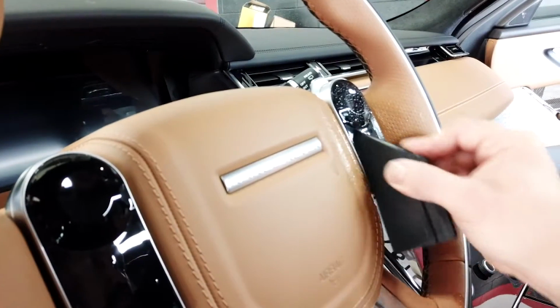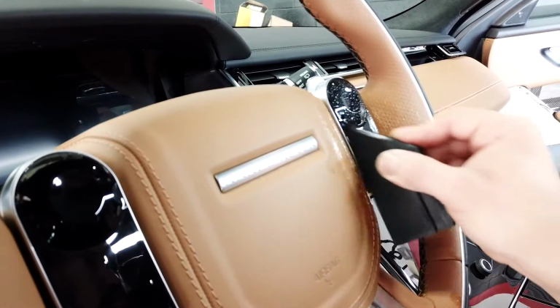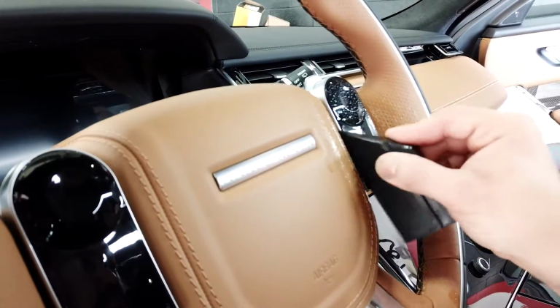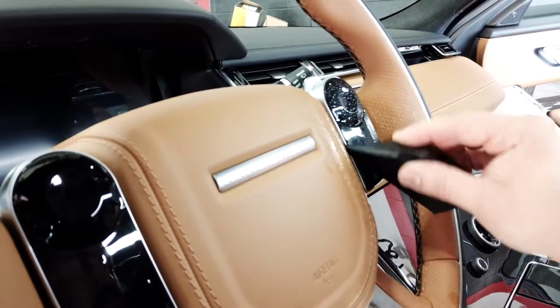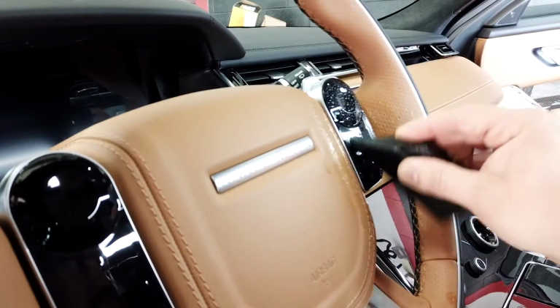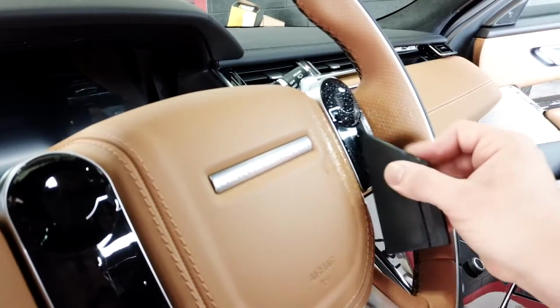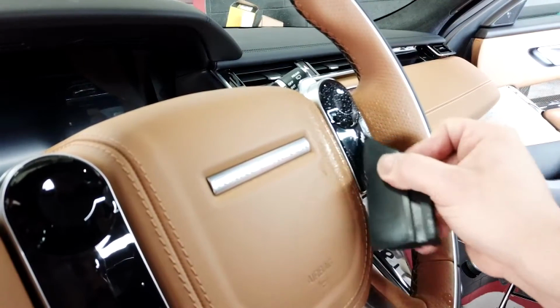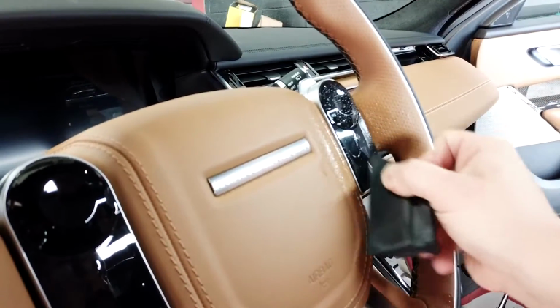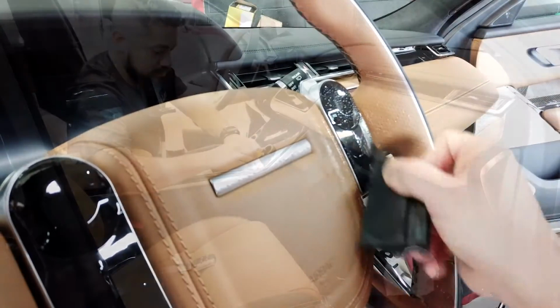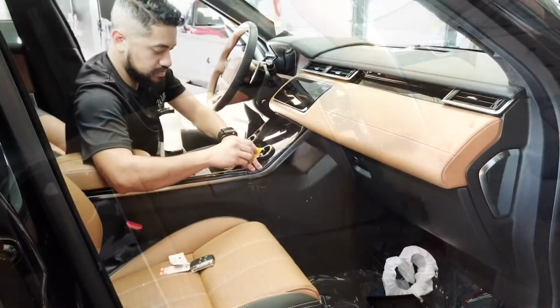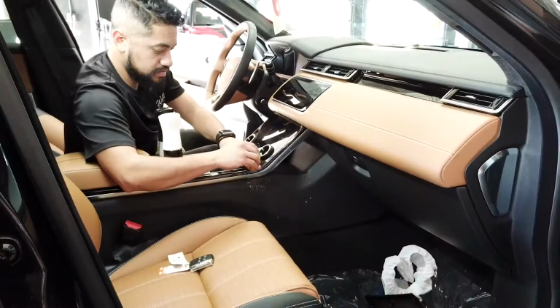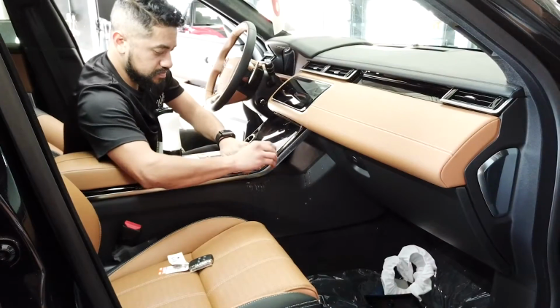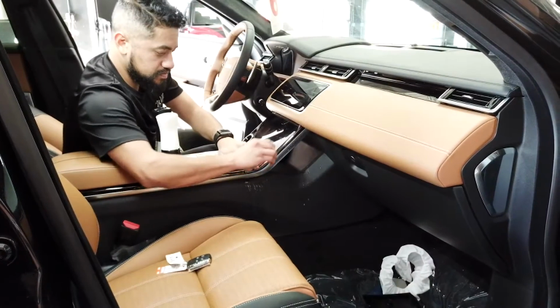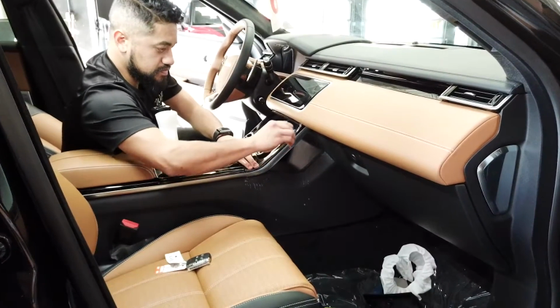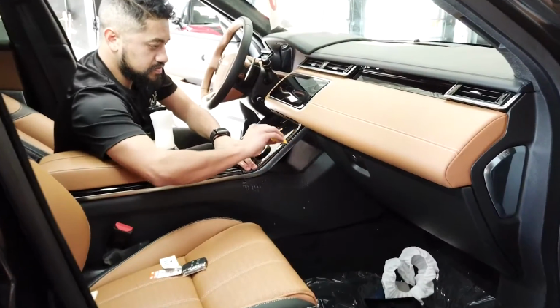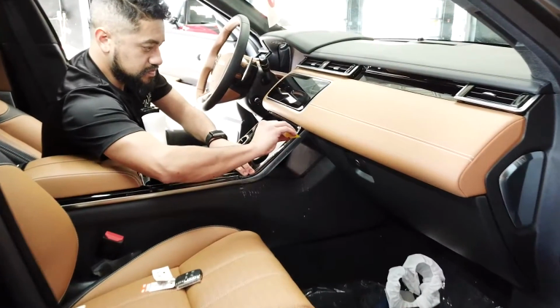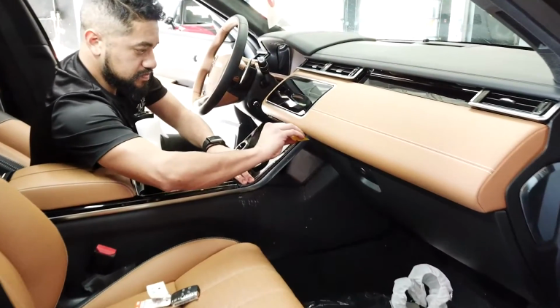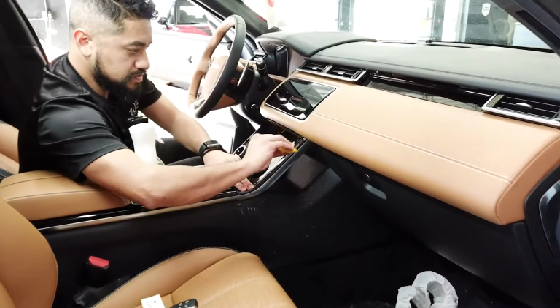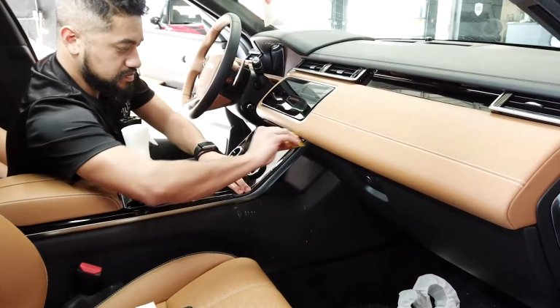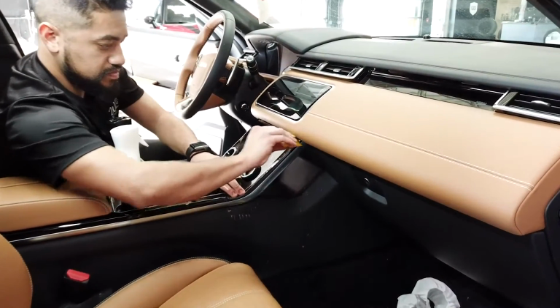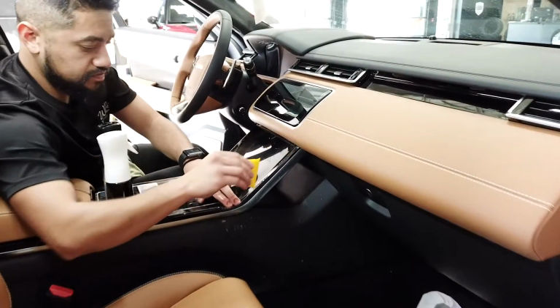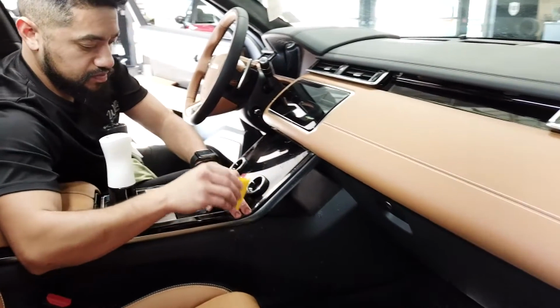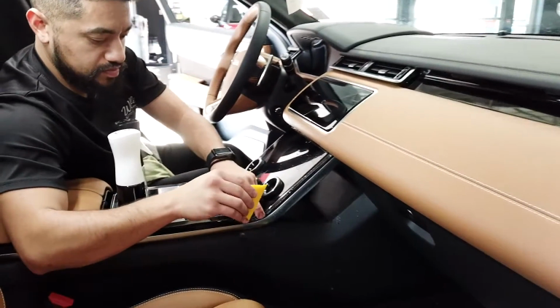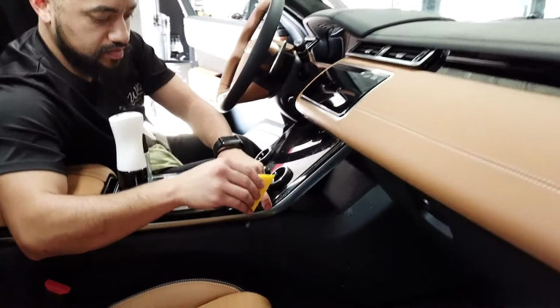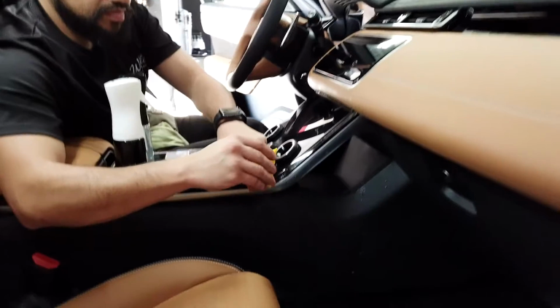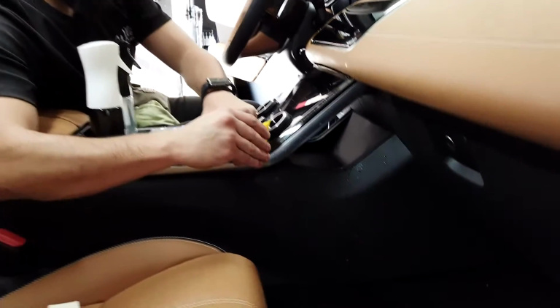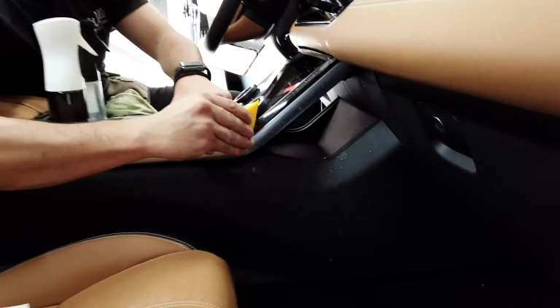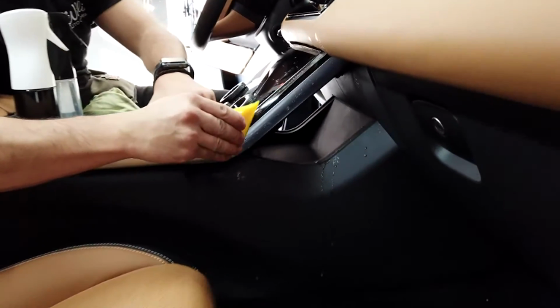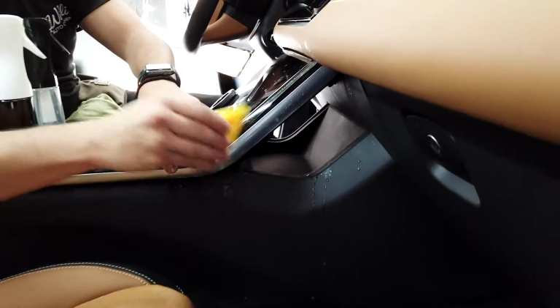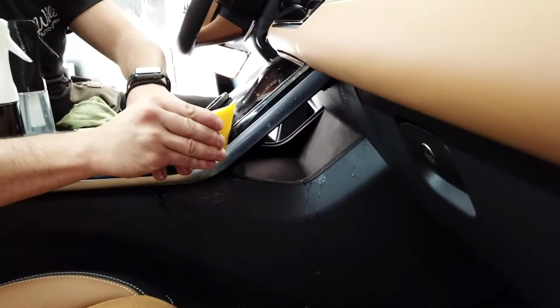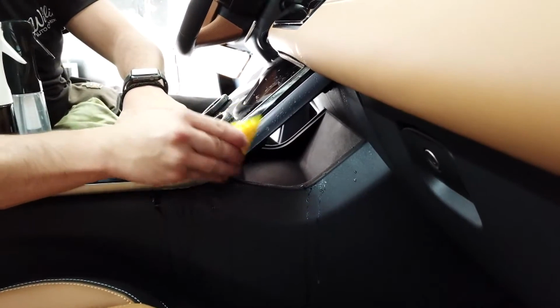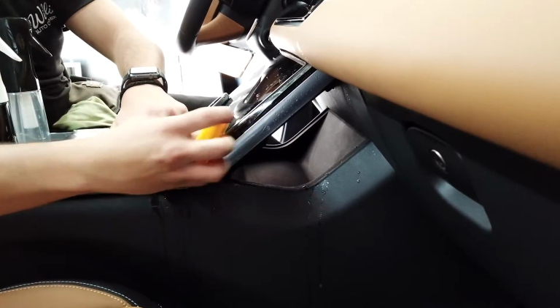Our interior film protects your vehicle against the fine scratches it will get on a day-to-day basis, whether it be from keys, pets, fingerprints, fingernails, or whatever life has to throw at your vehicle.